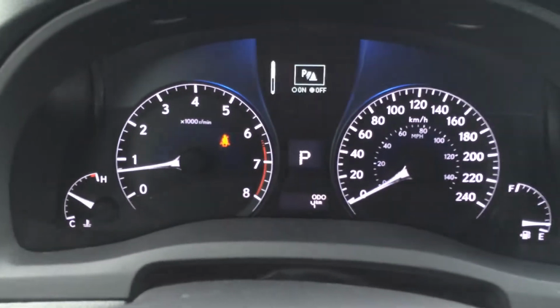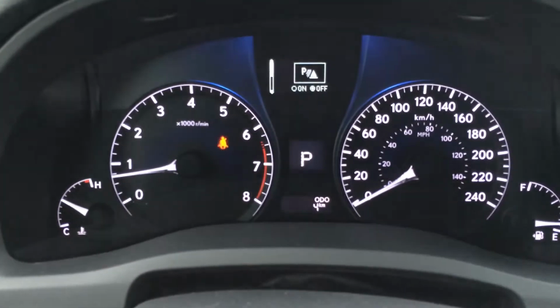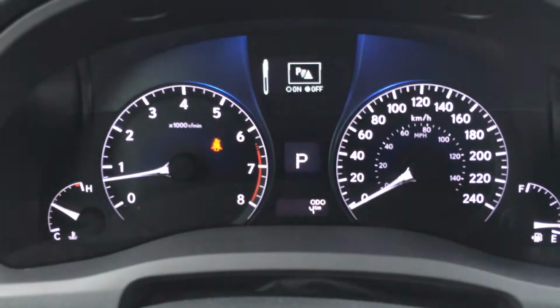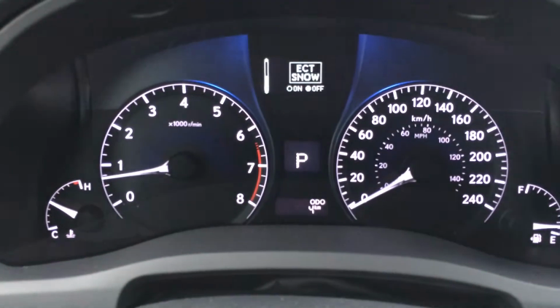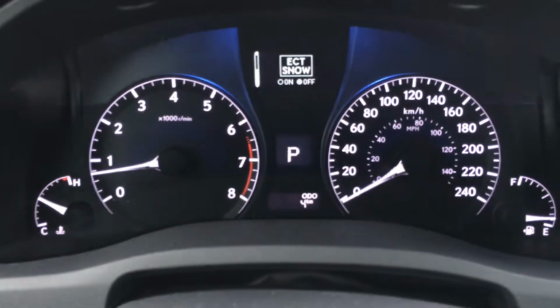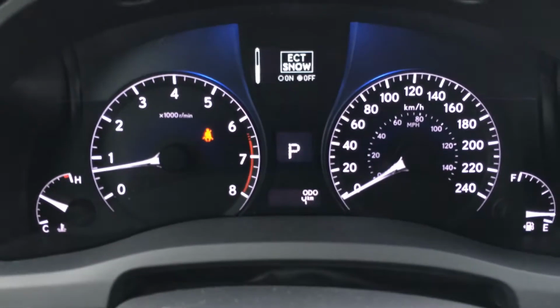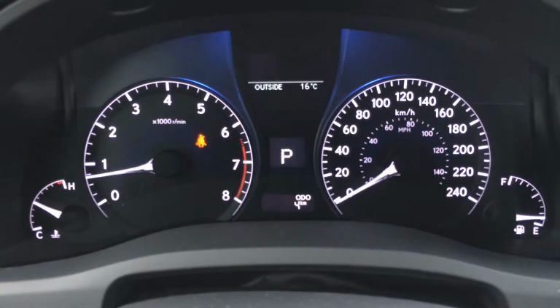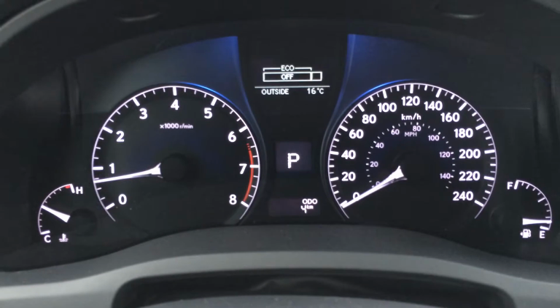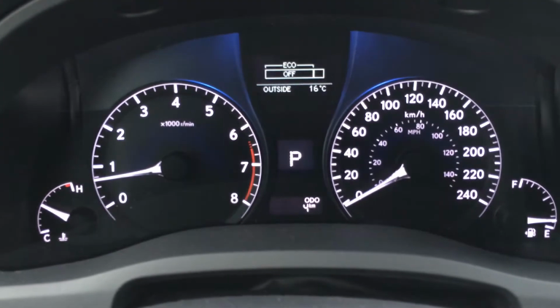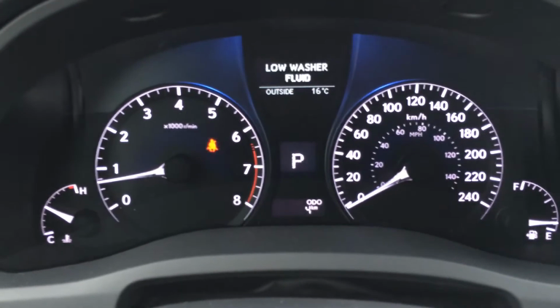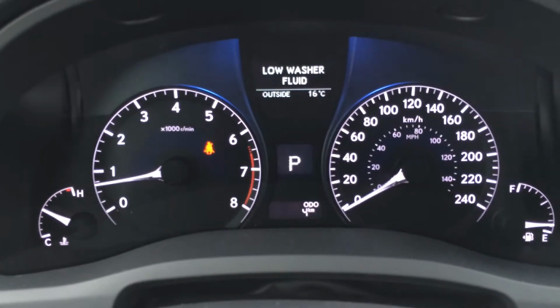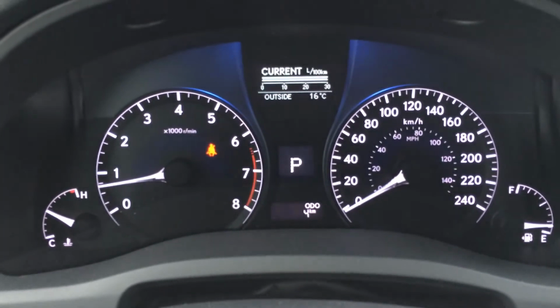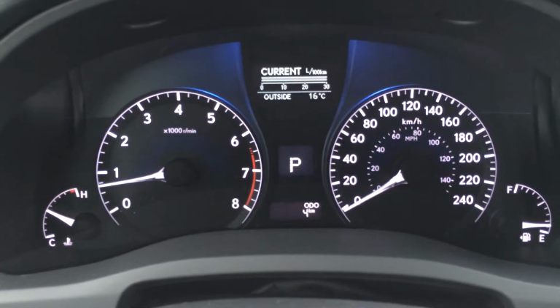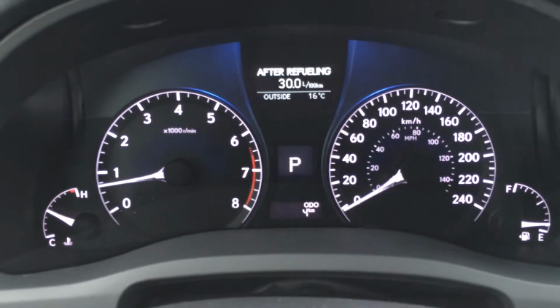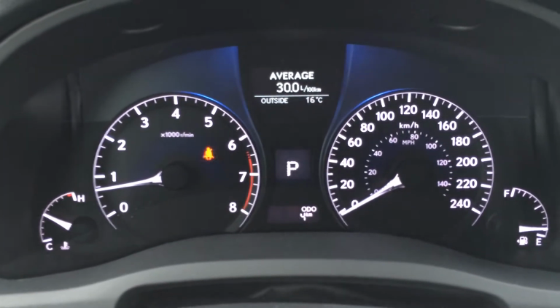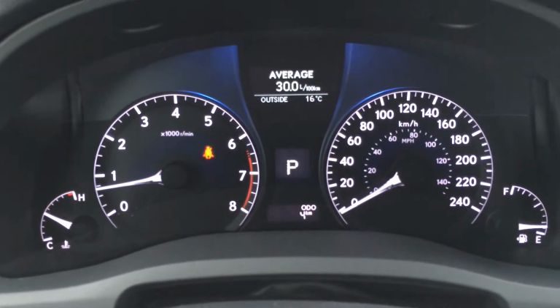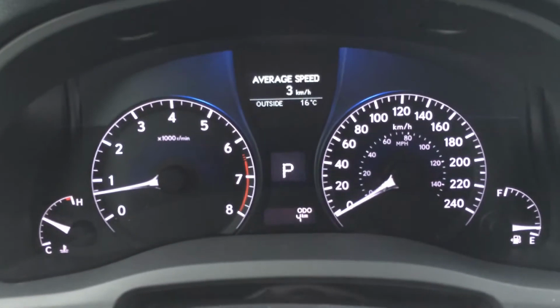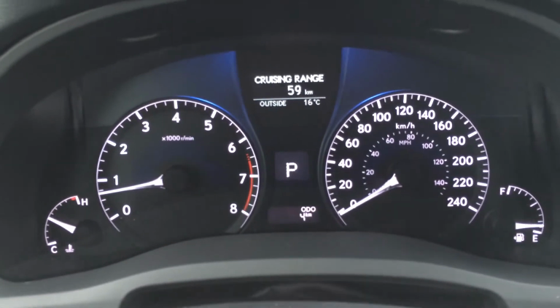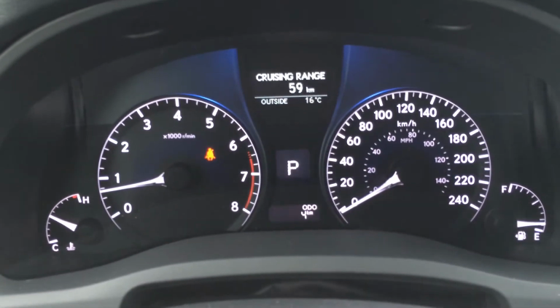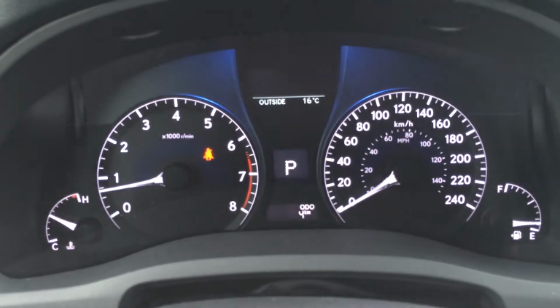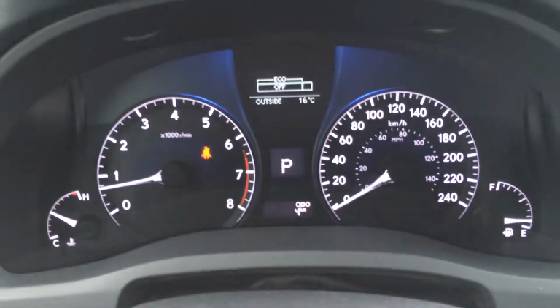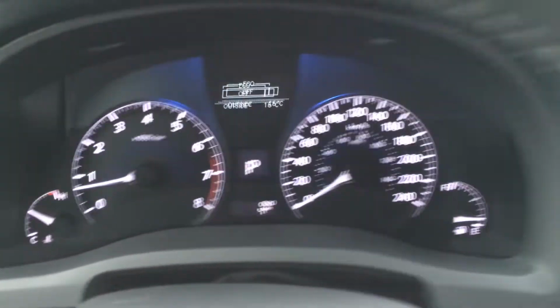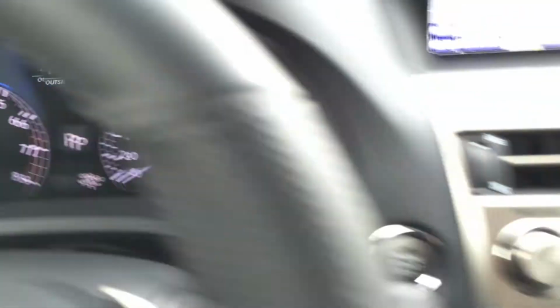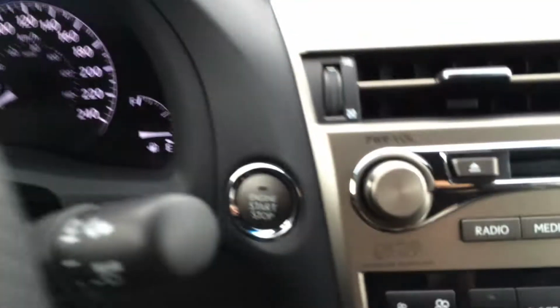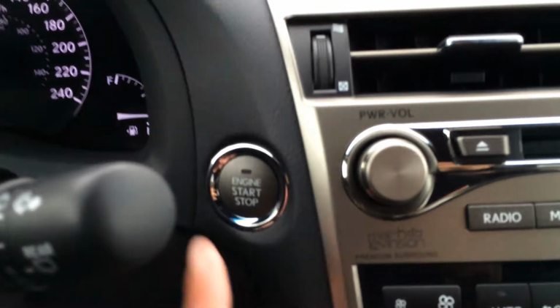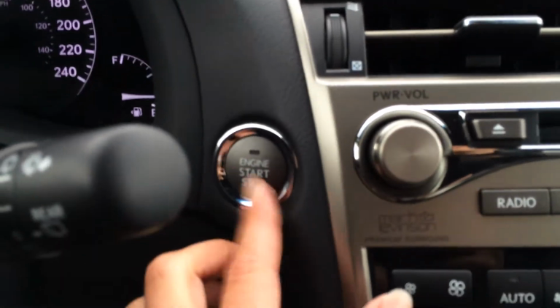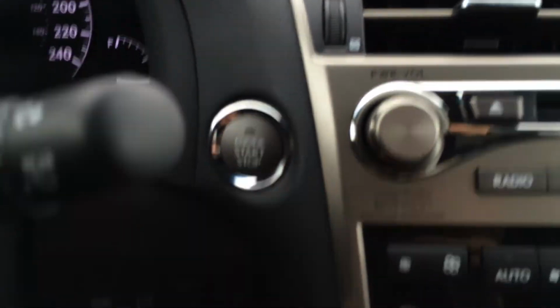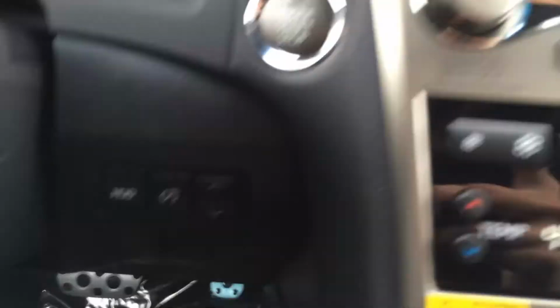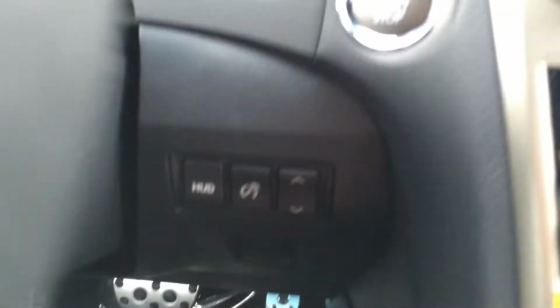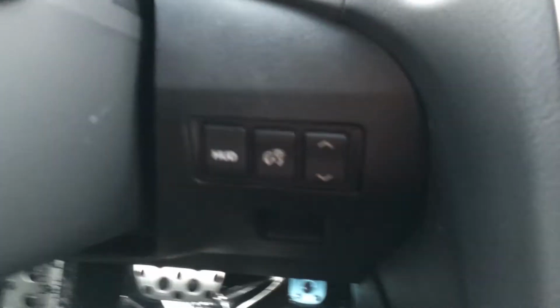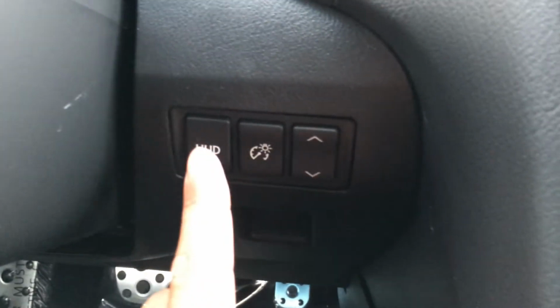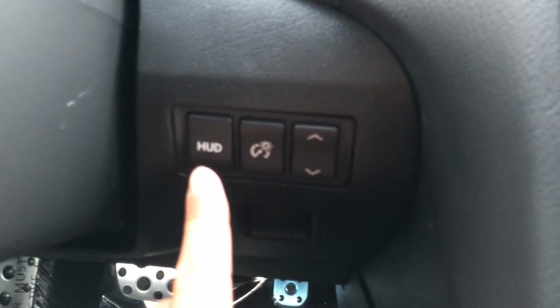On your dash you can see park assist, ECT snow mode, cruising range indicator, tire pressure monitoring system, and your engine start and stop button.